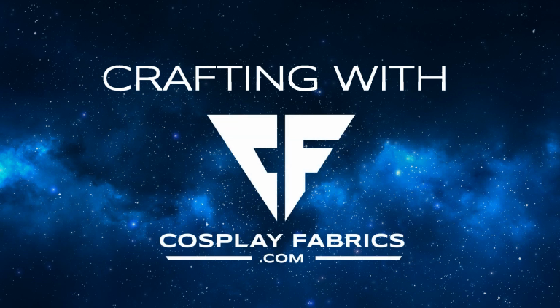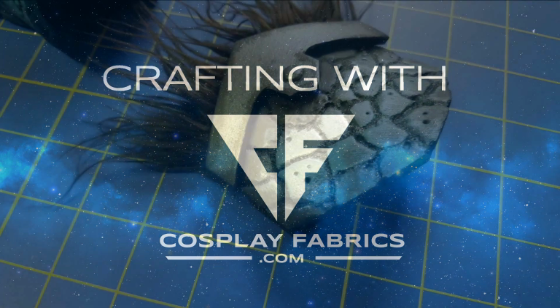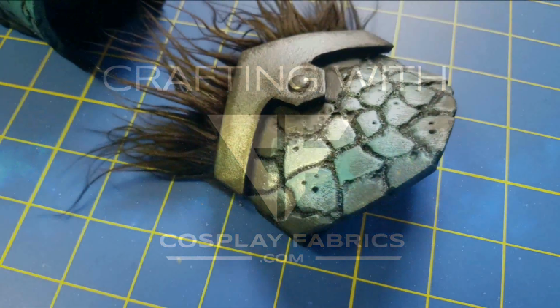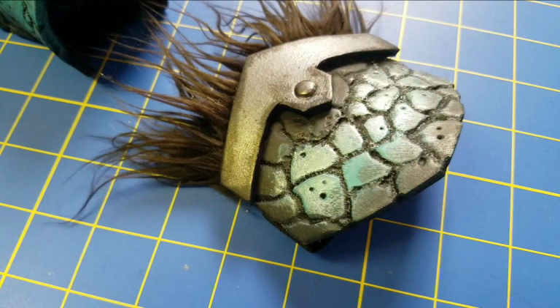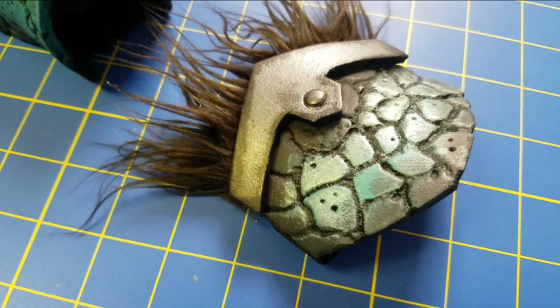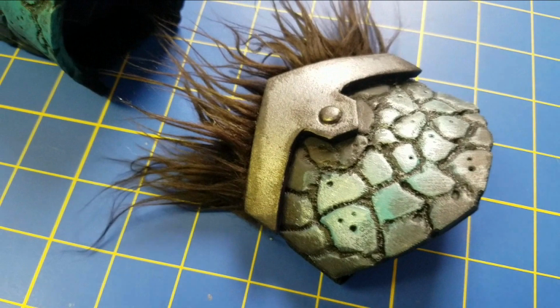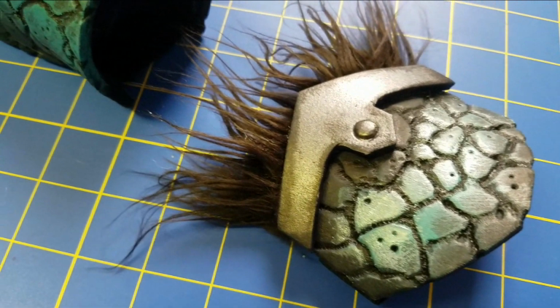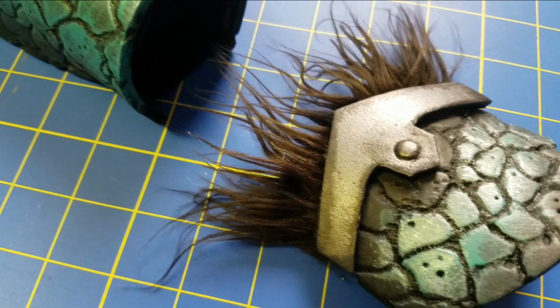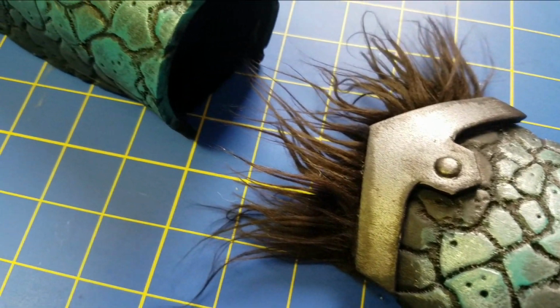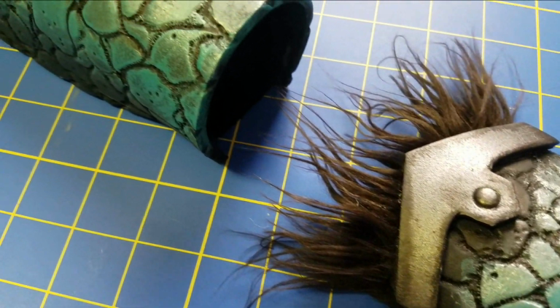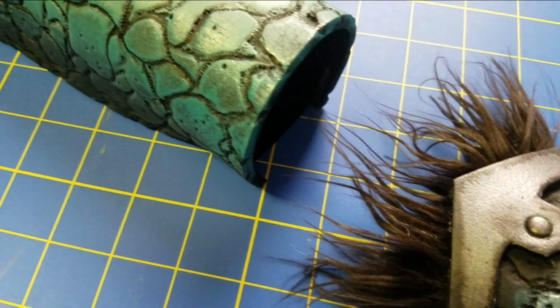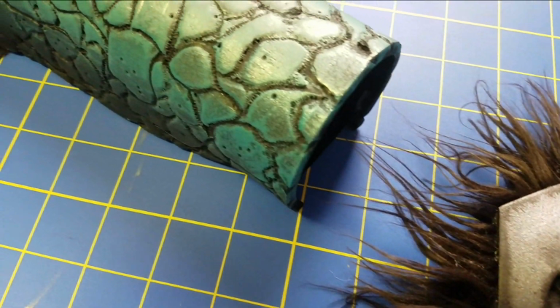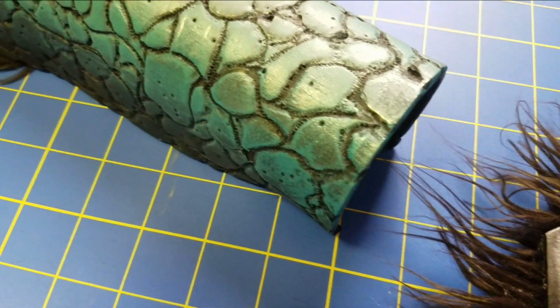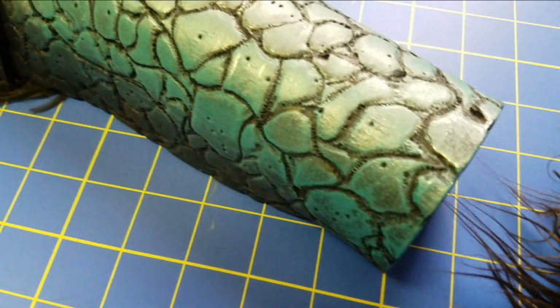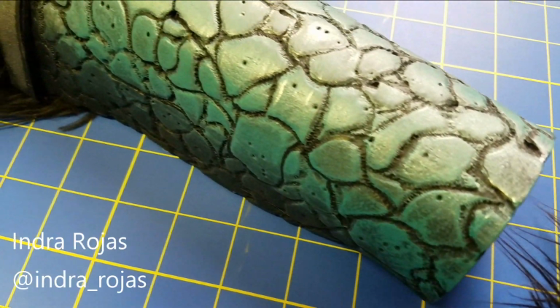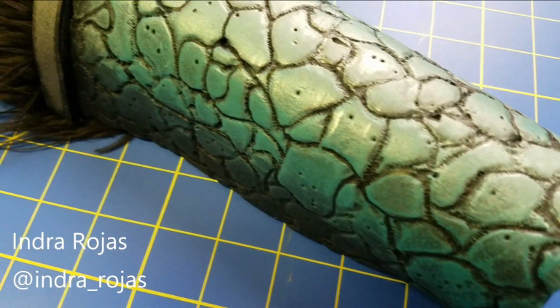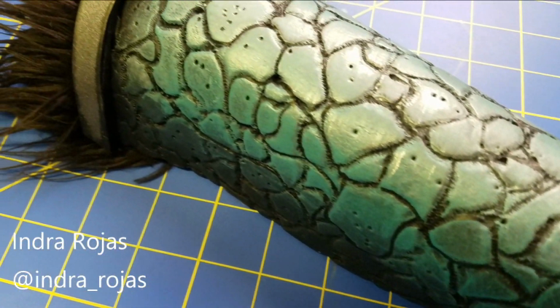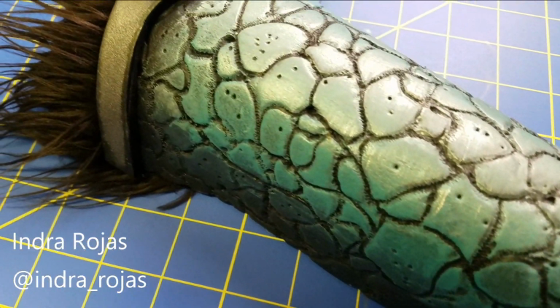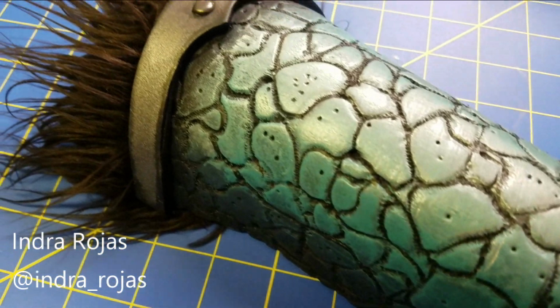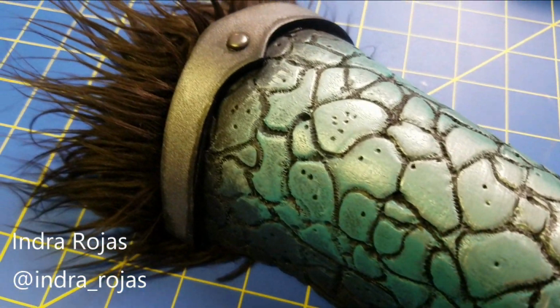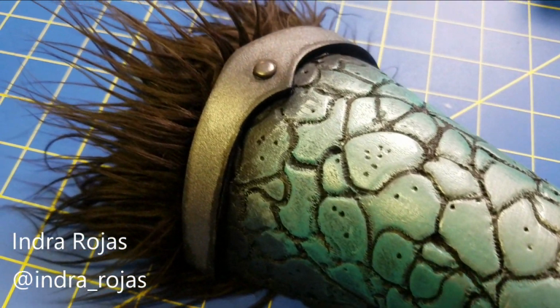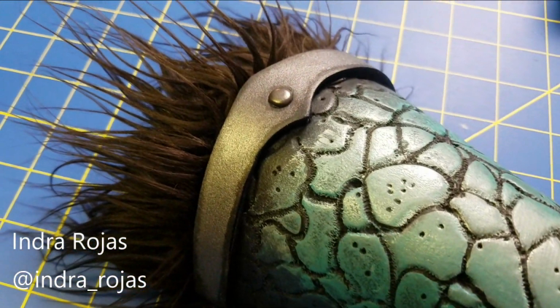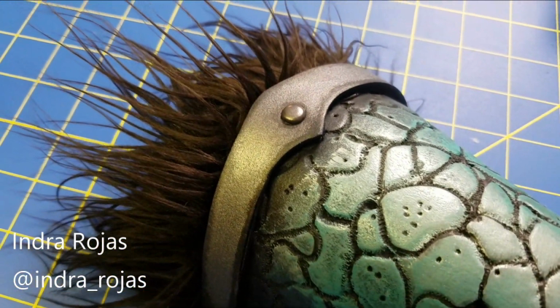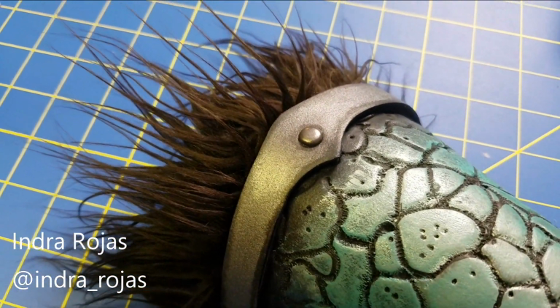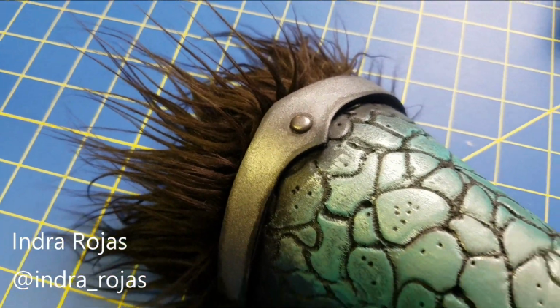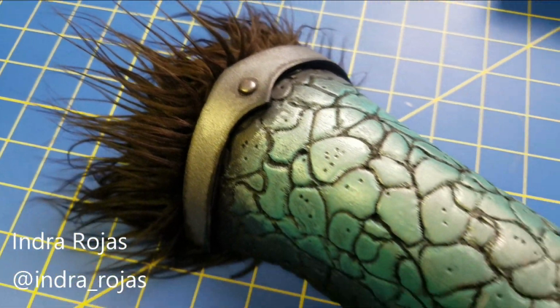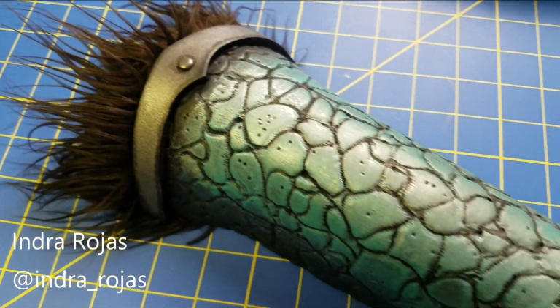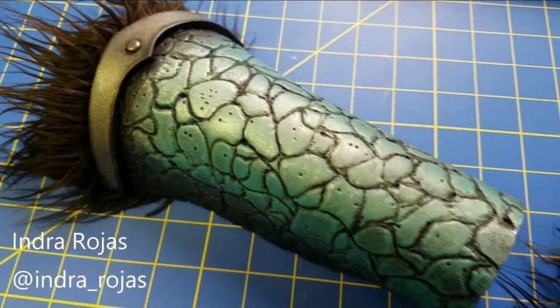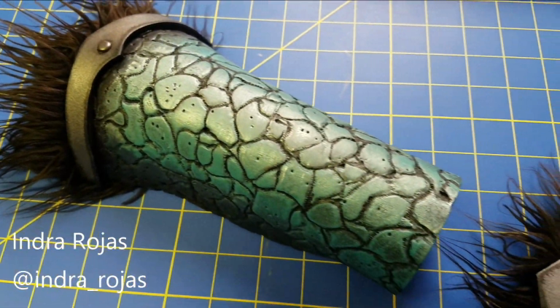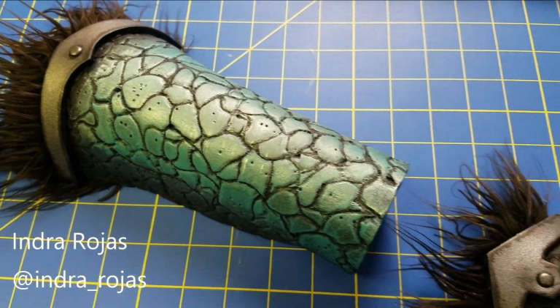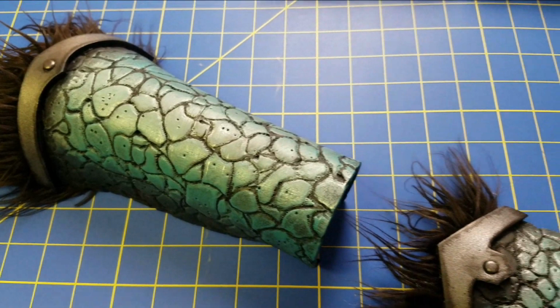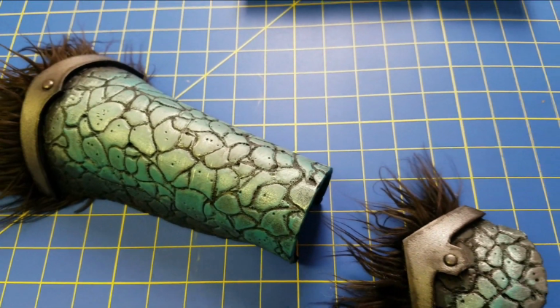Hello everyone, welcome to a new episode of Crafting with Cosplay Fabrics. My name is Indra and today I'm going to show you how to do textures on EVA foam using a hobby knife.